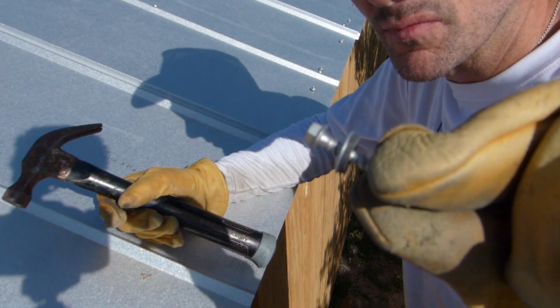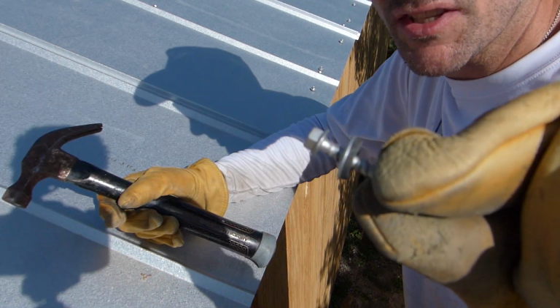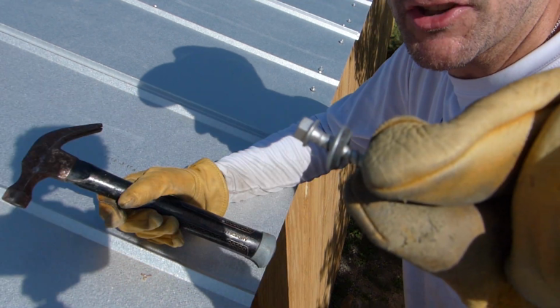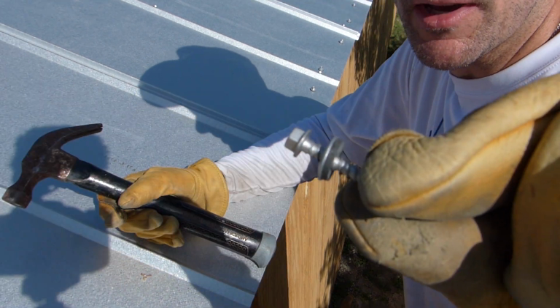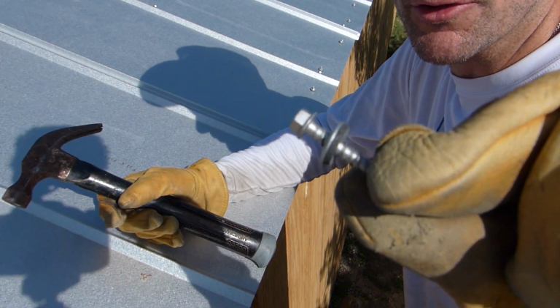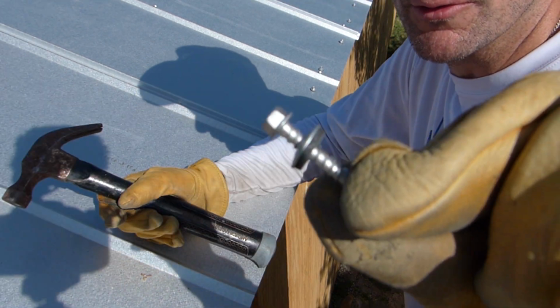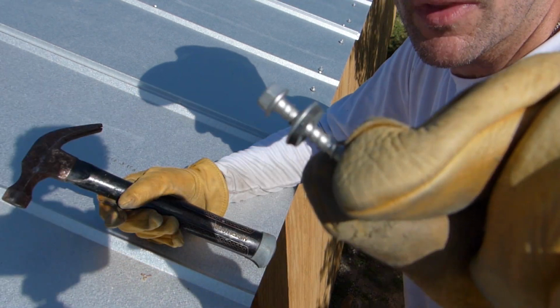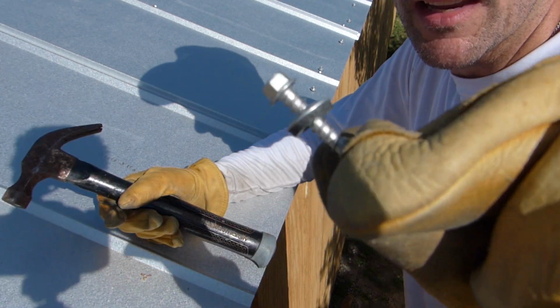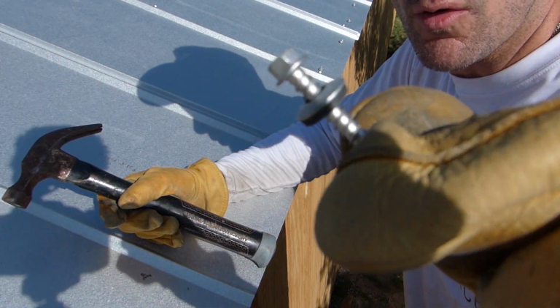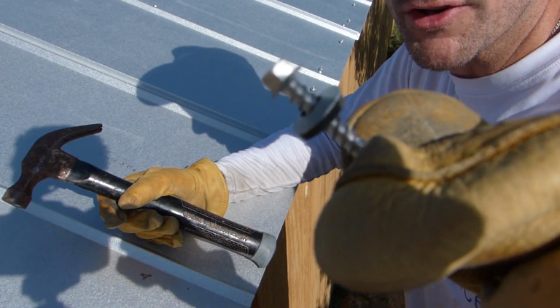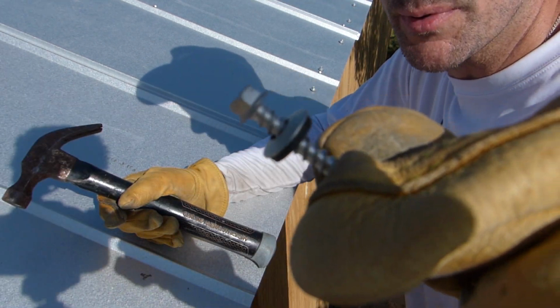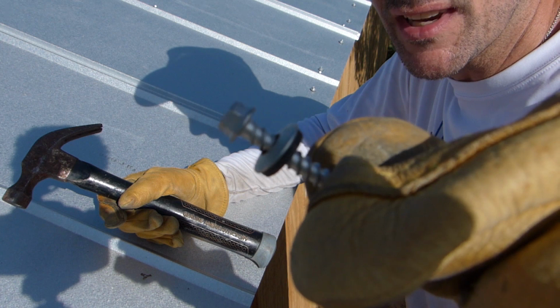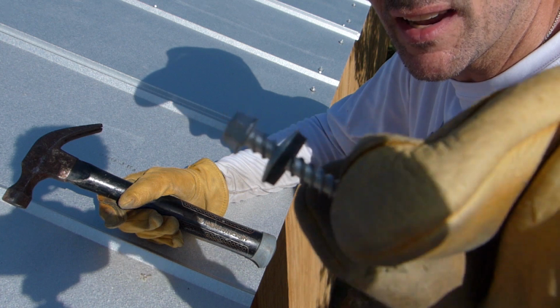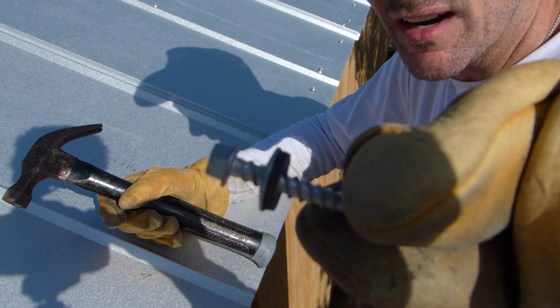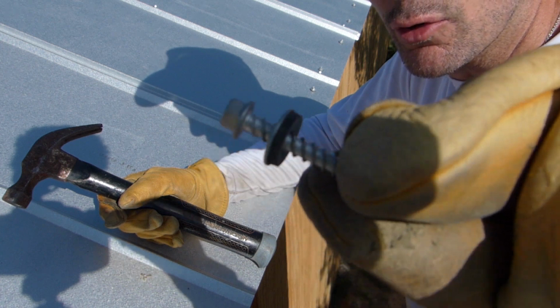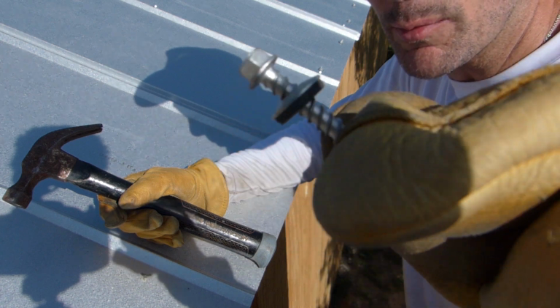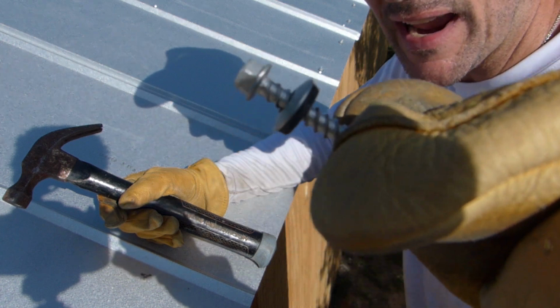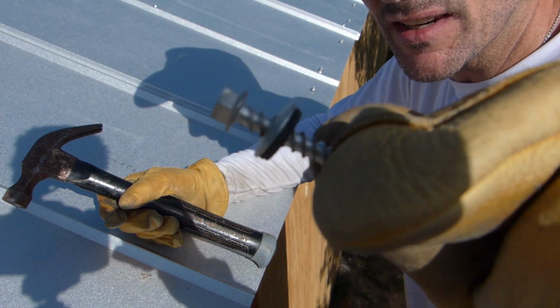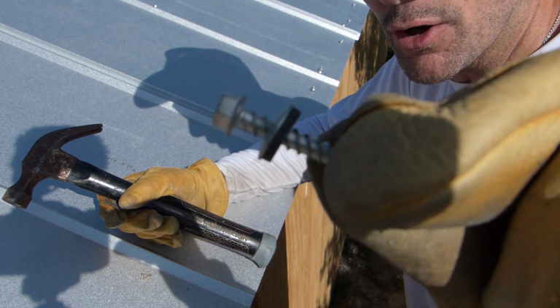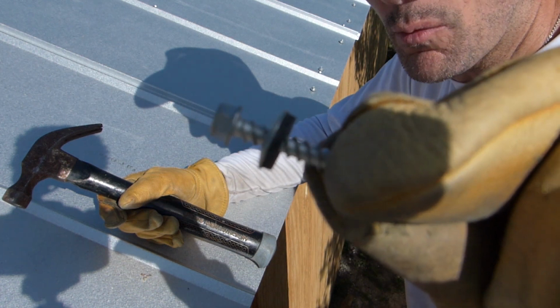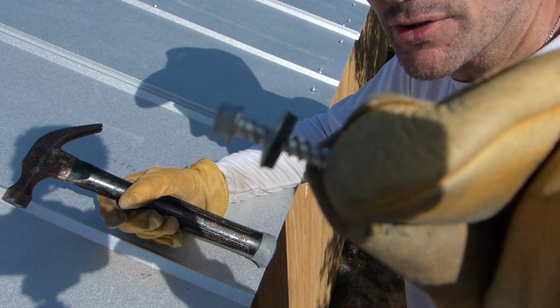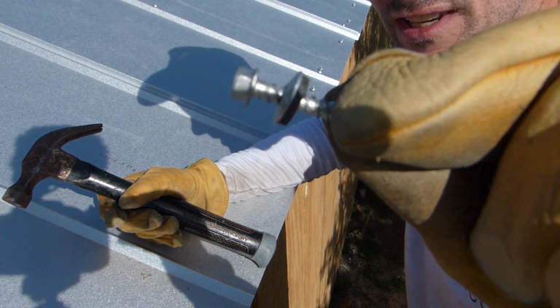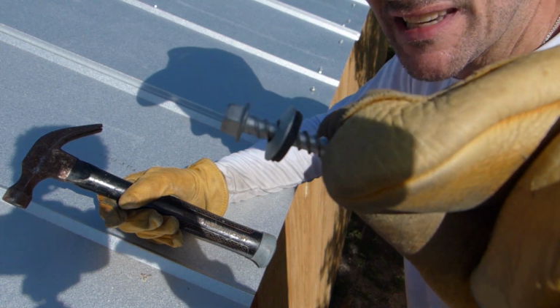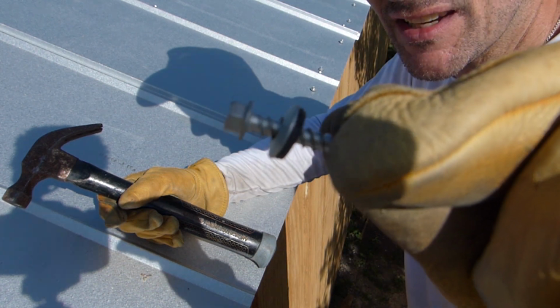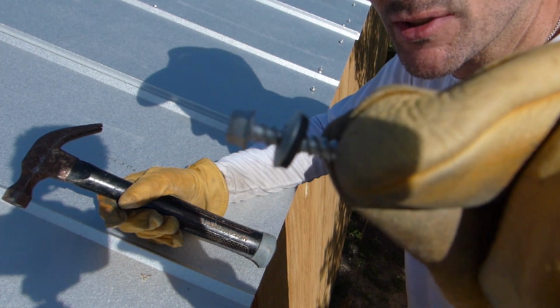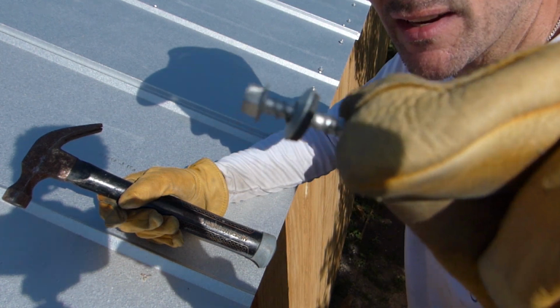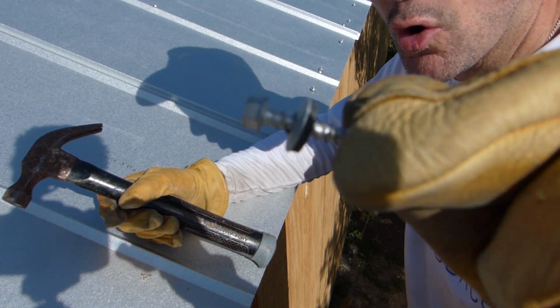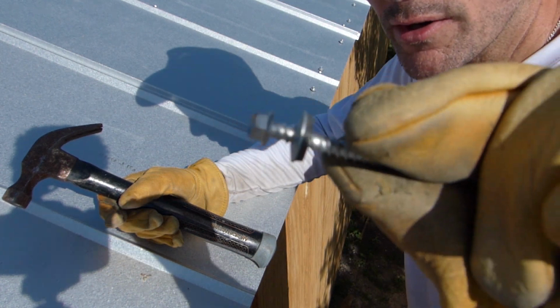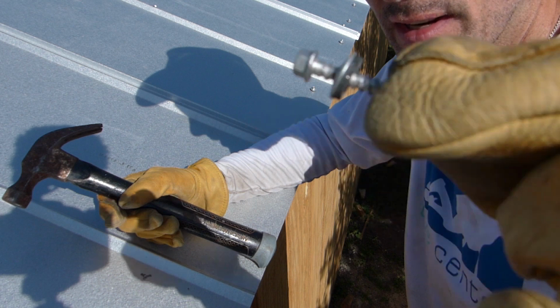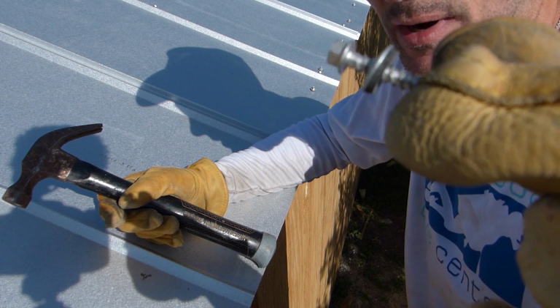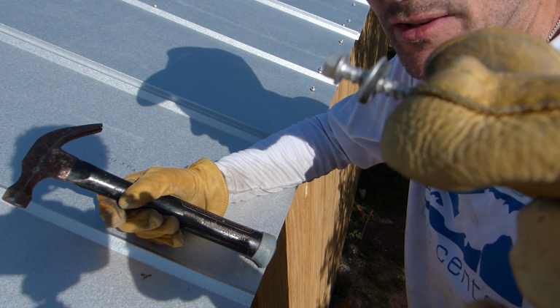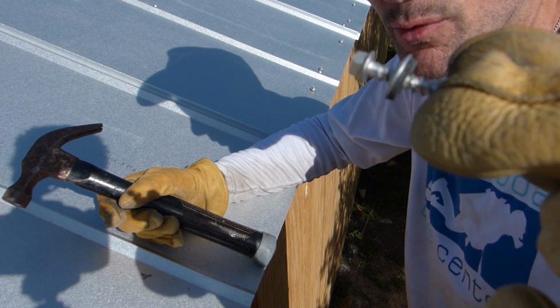This is my sheet metal screw. It's got a washer built in and a little rubber gasket below that washer. Once it seats in real tight, no water is going to get around that screw.